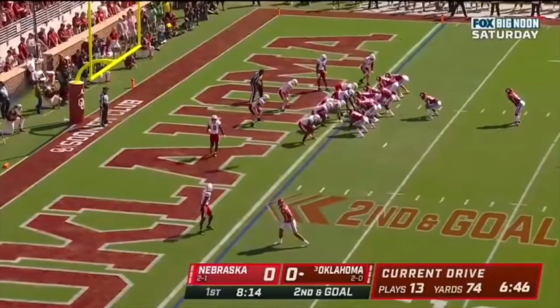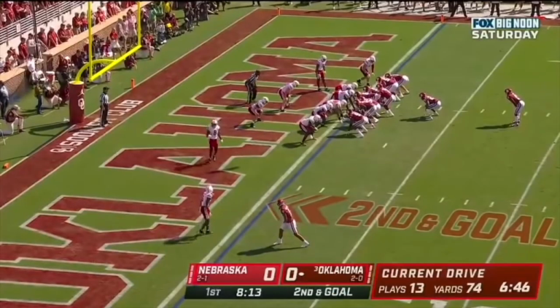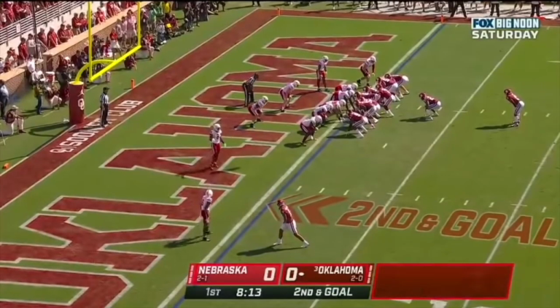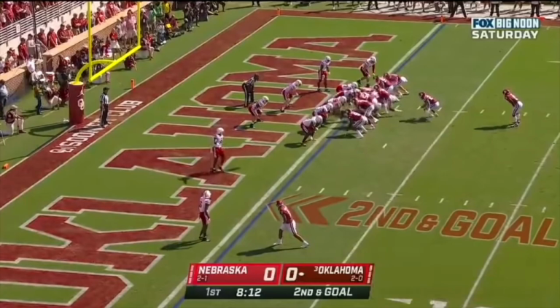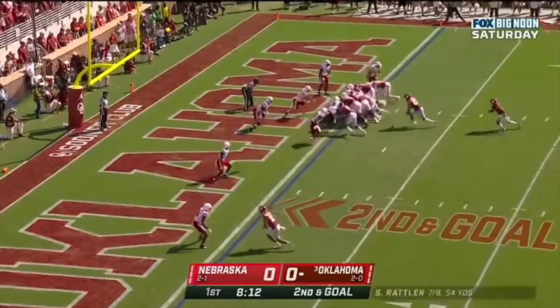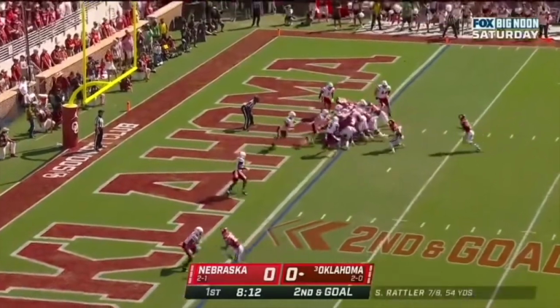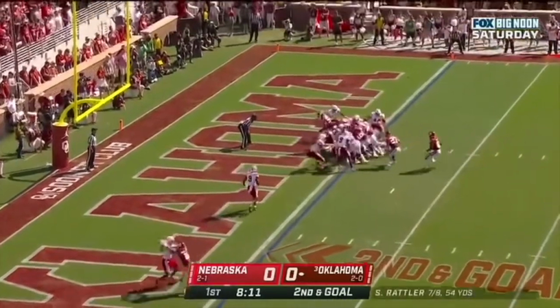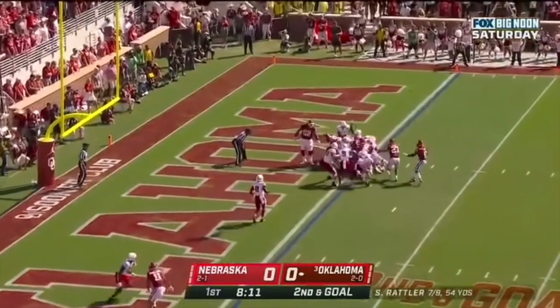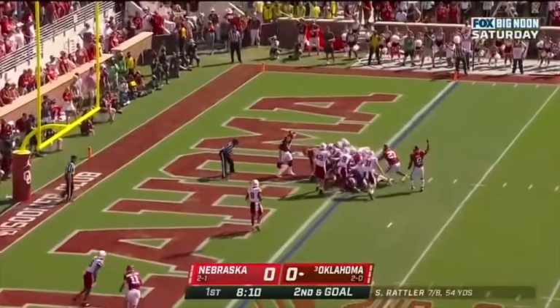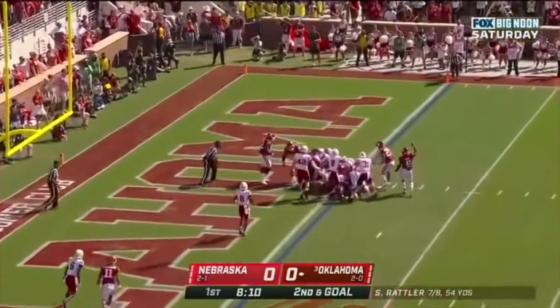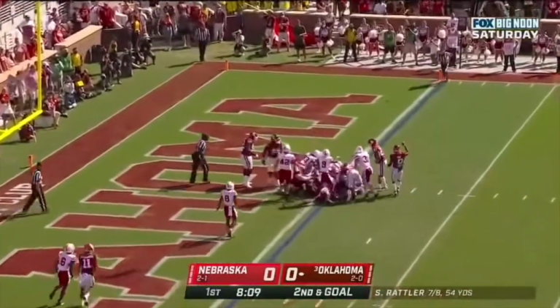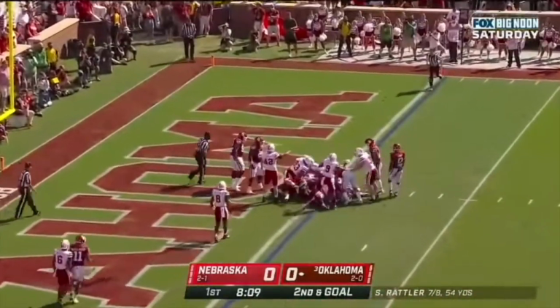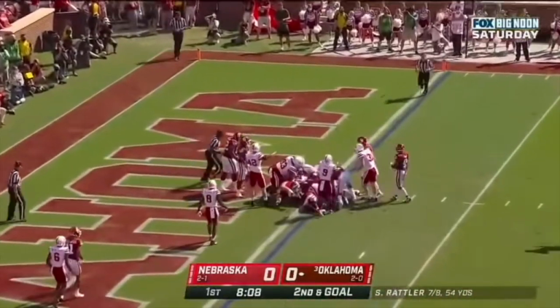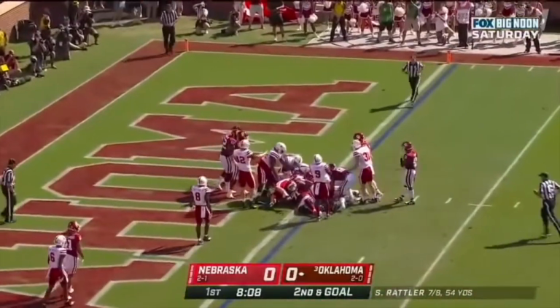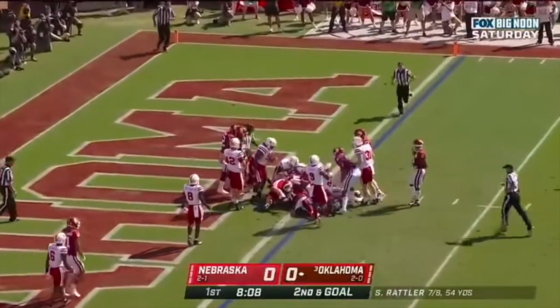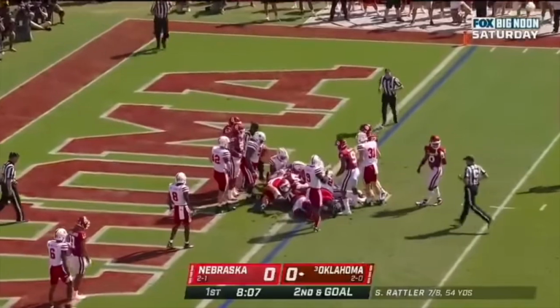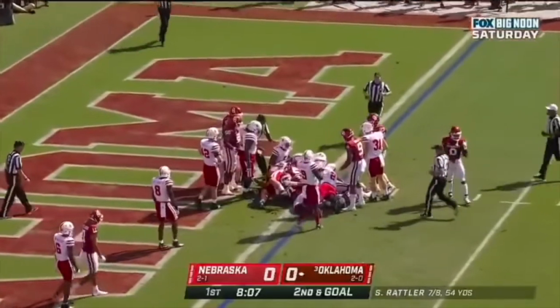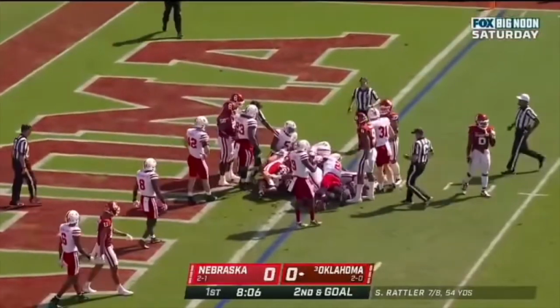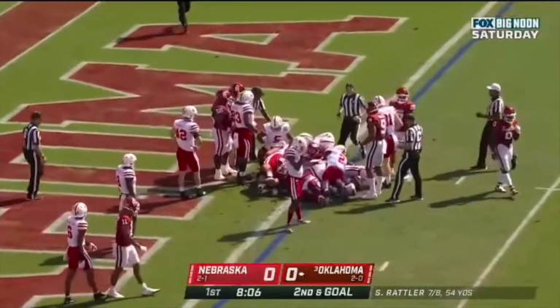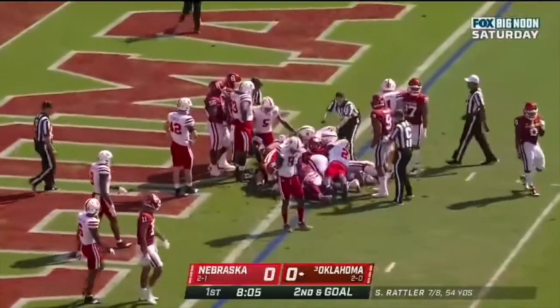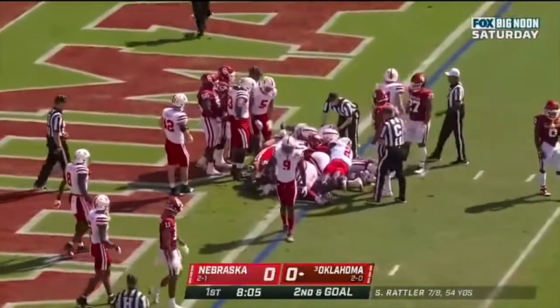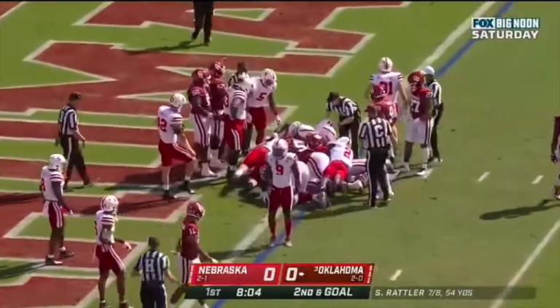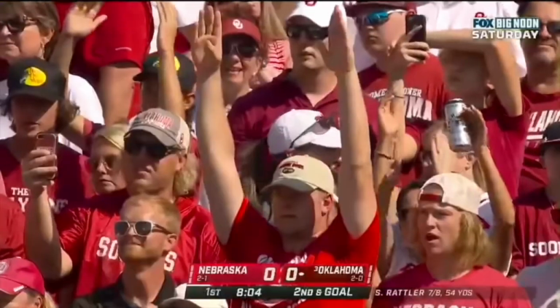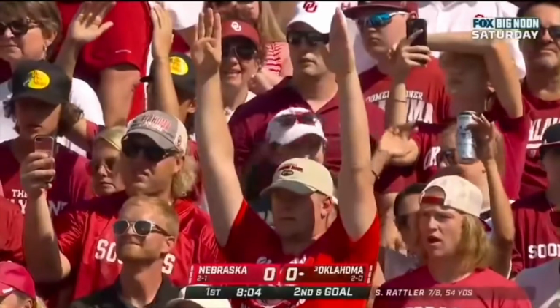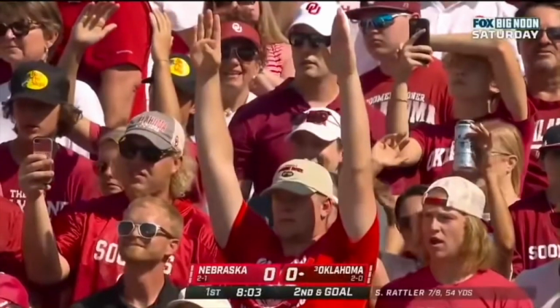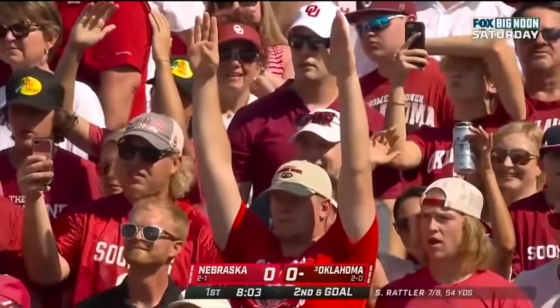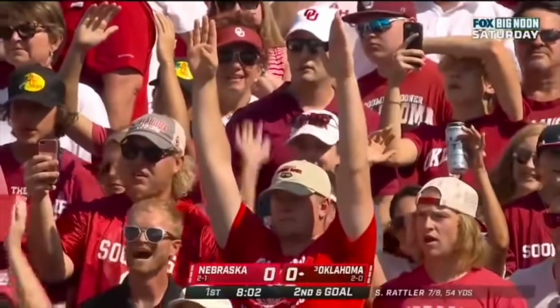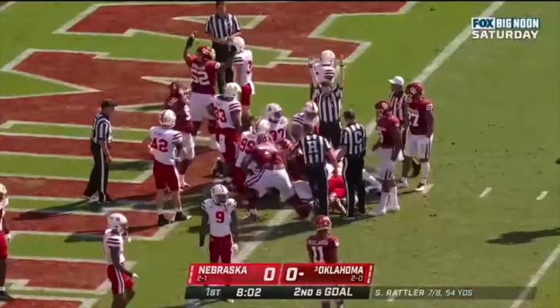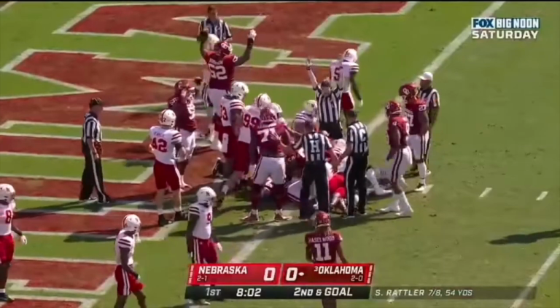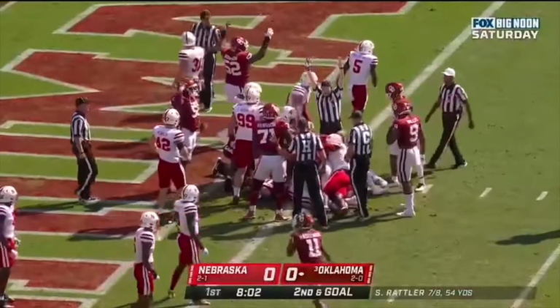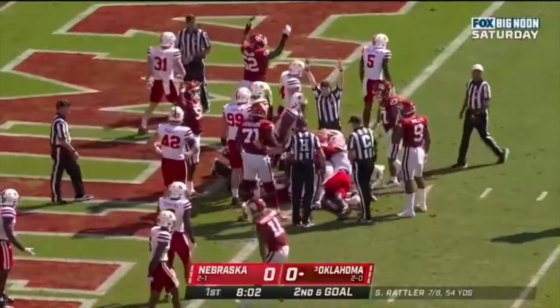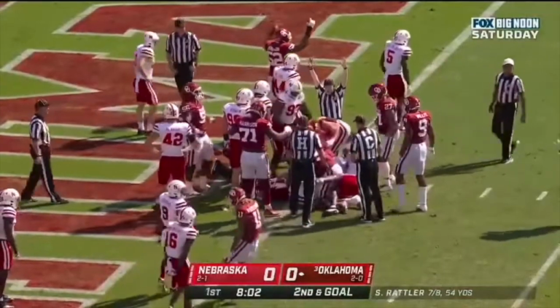Paul the fullback, Gray the tailback. Quarterback sneak — it's Rattler turning for the goal line, and I don't think he got in. They tried to go QB sneak and didn't get there. No! Touchdown! He's laying in the end zone!